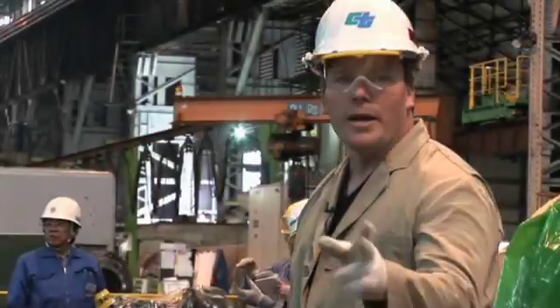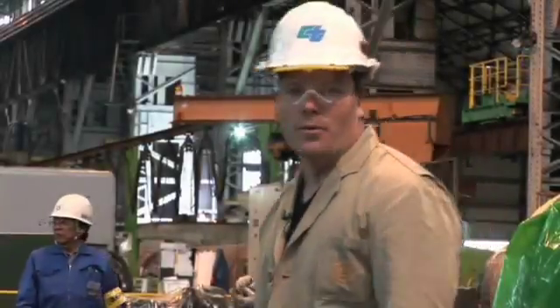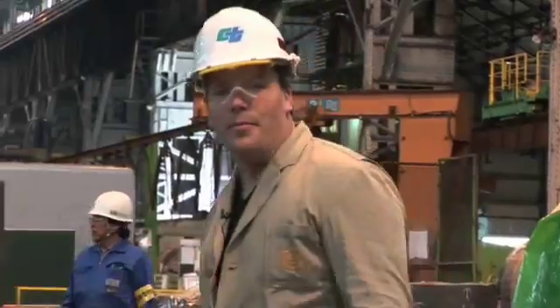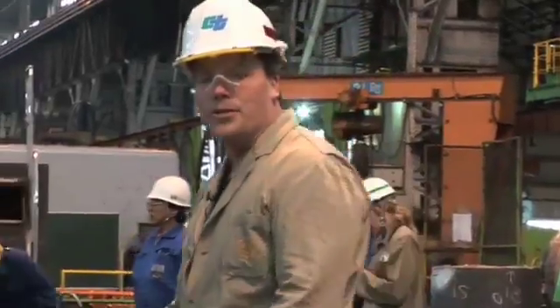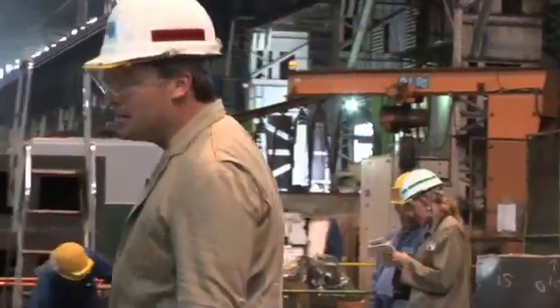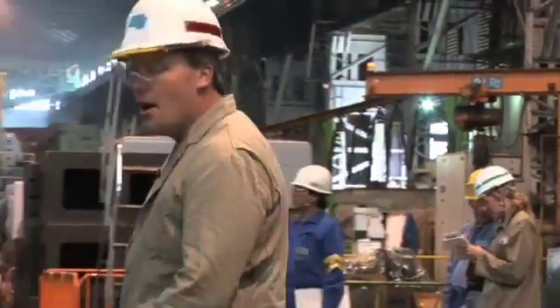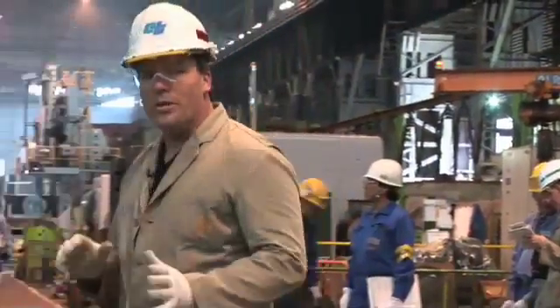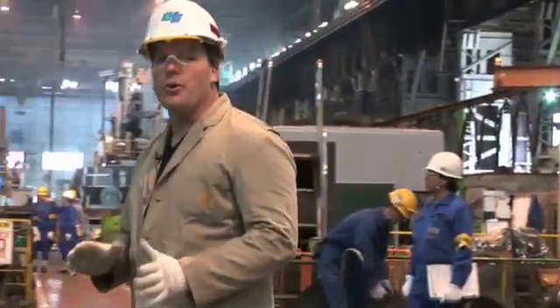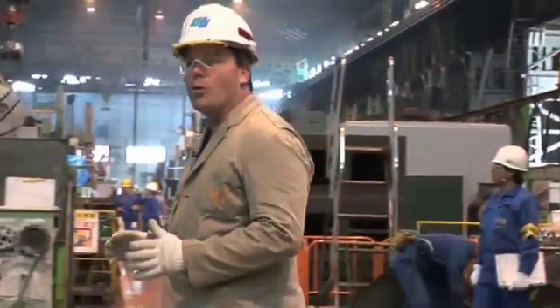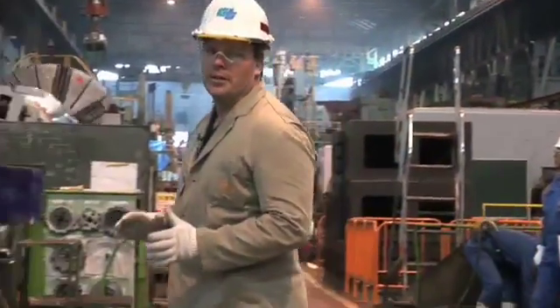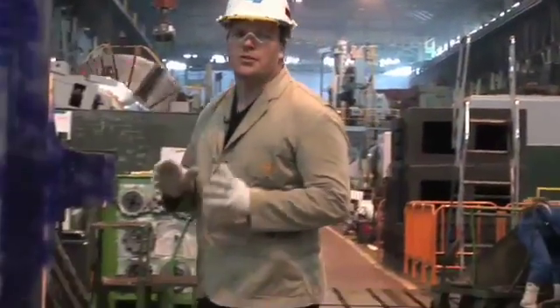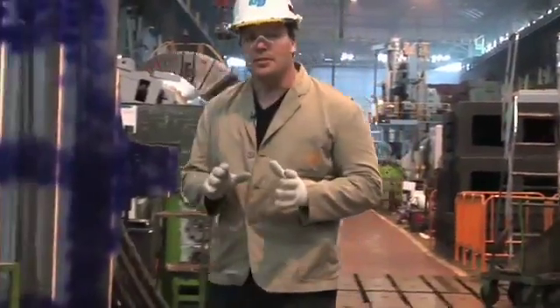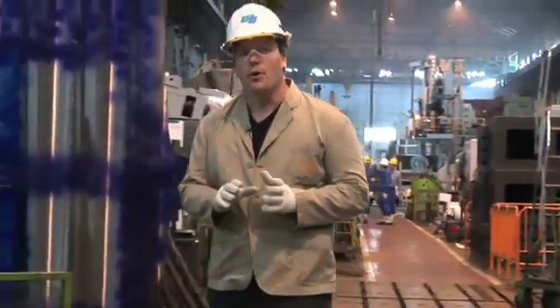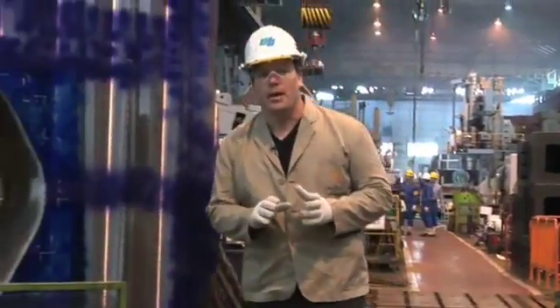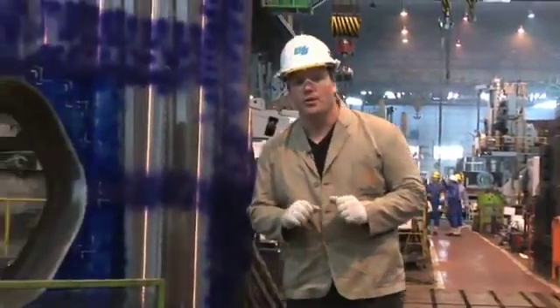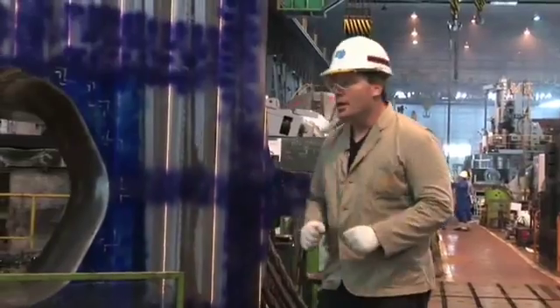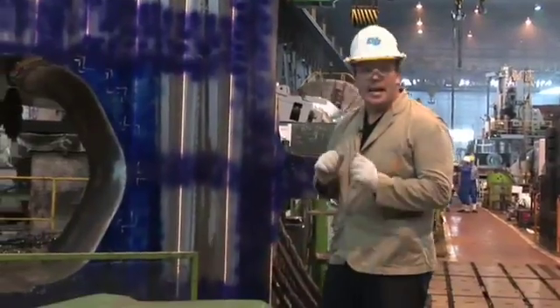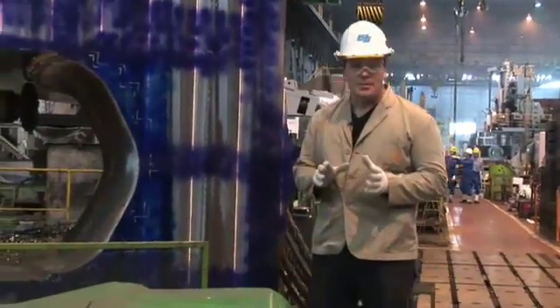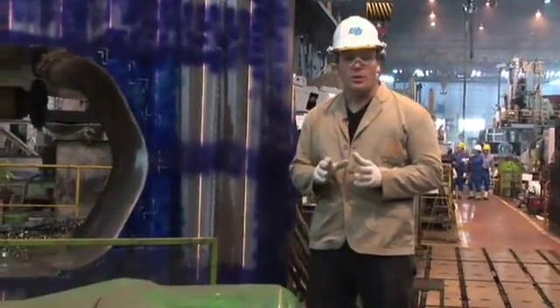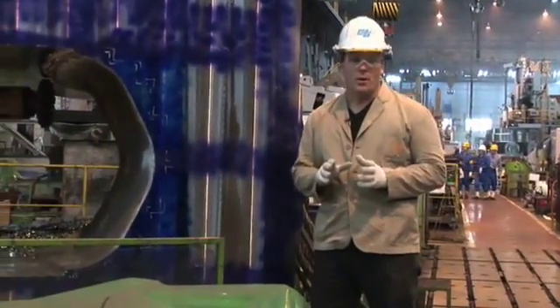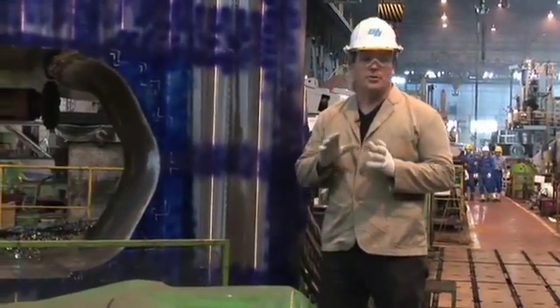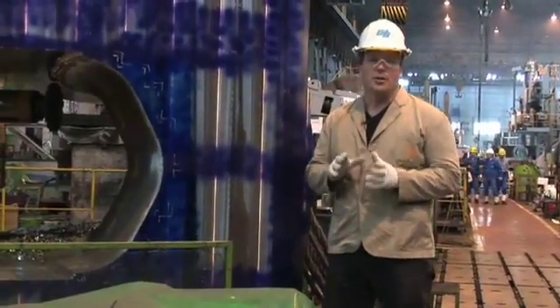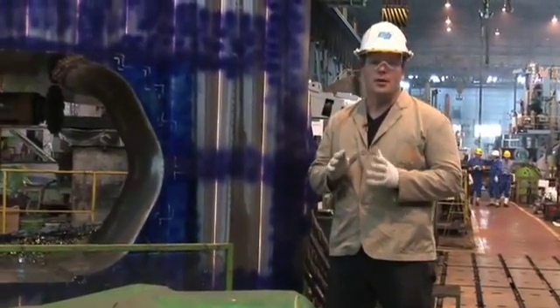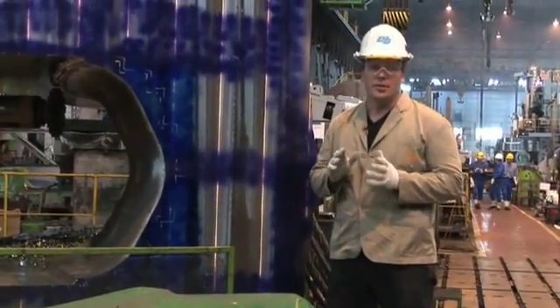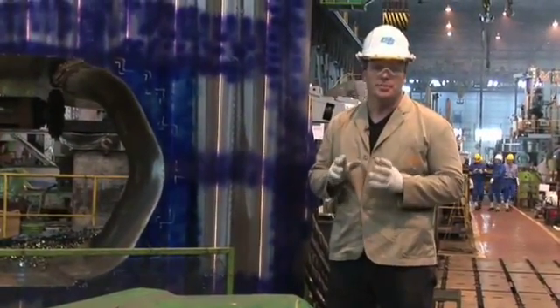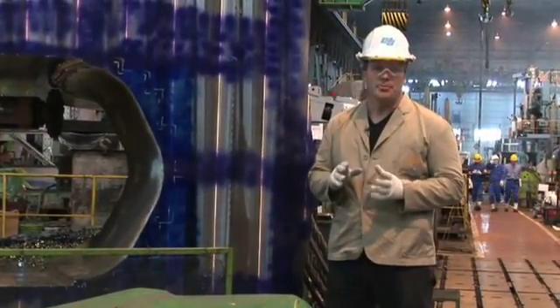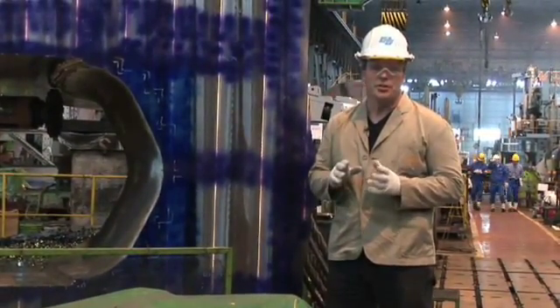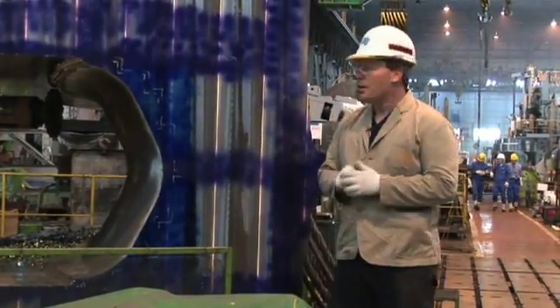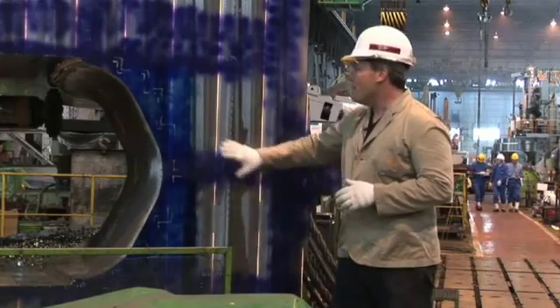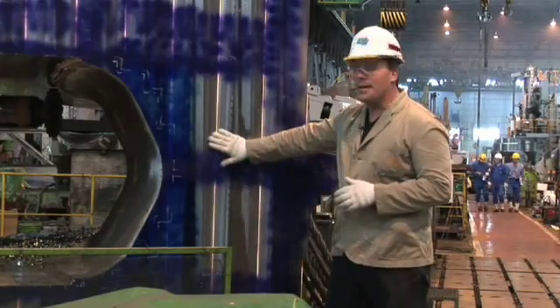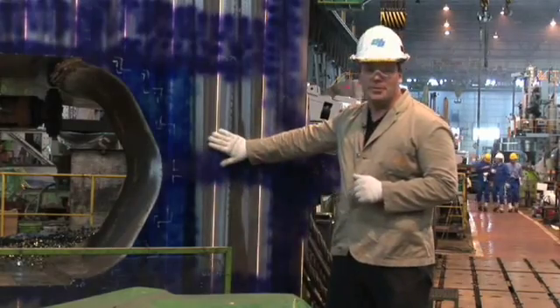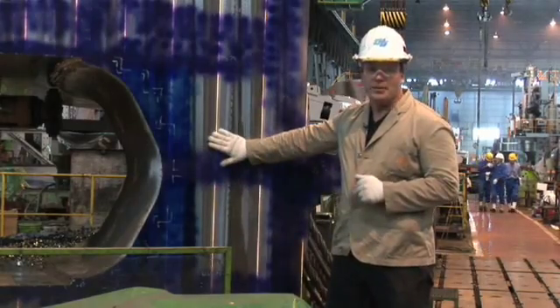Greetings and welcome to Bay Bridge 360, where we show you how we're building the new San Francisco-Oakland Bay Bridge. In today's episode, we look at one of the most critical parts of the new suspension bridge: the main cable saddles.